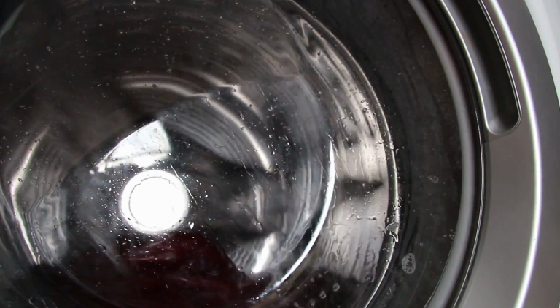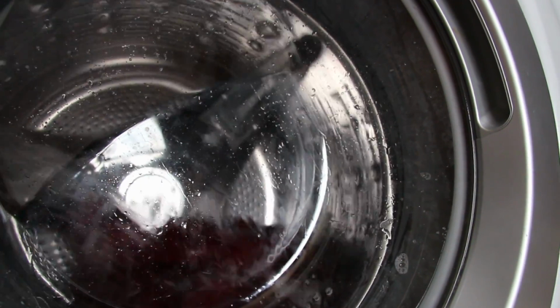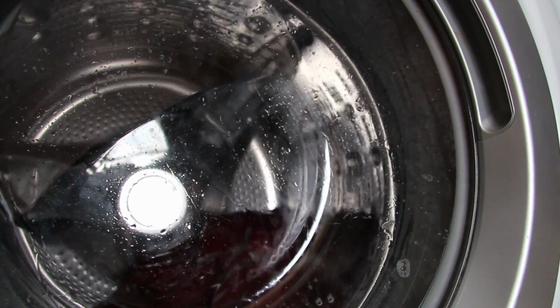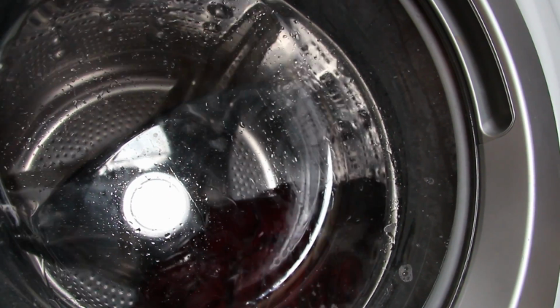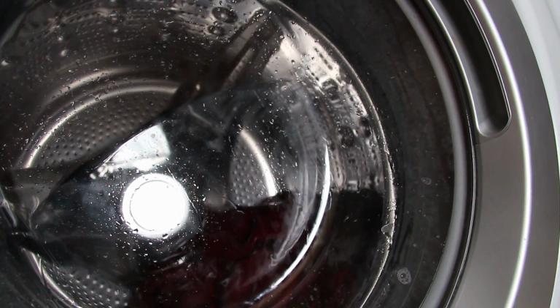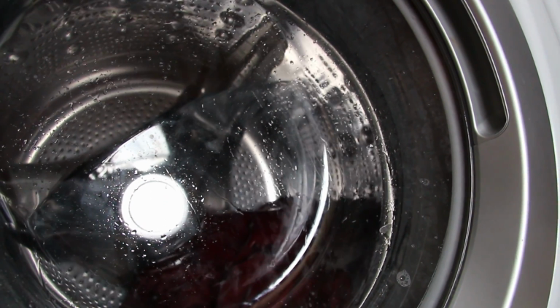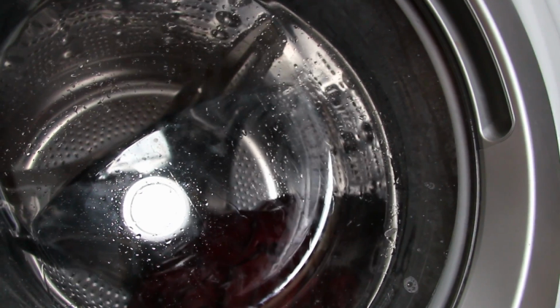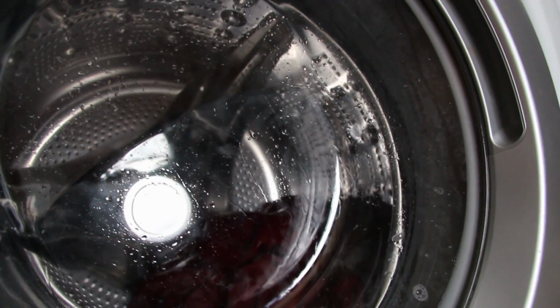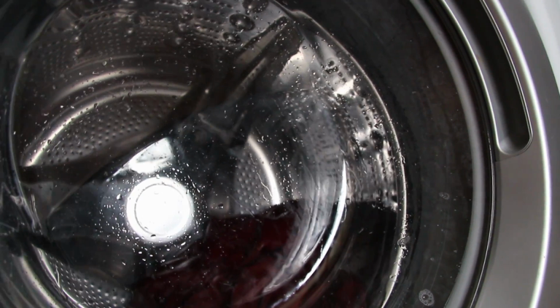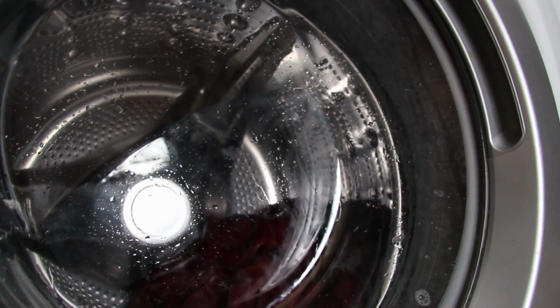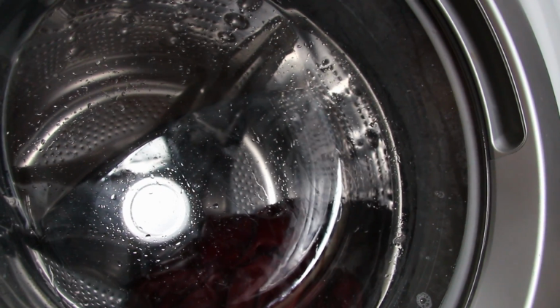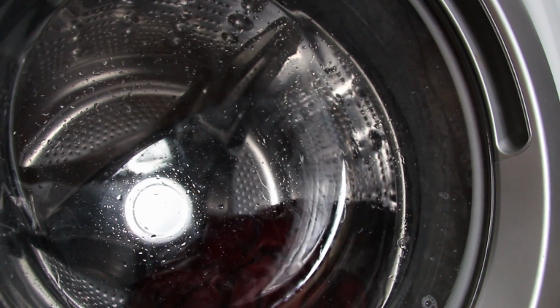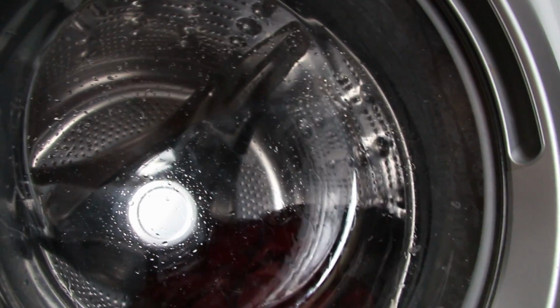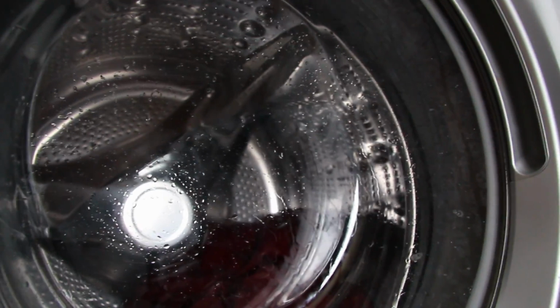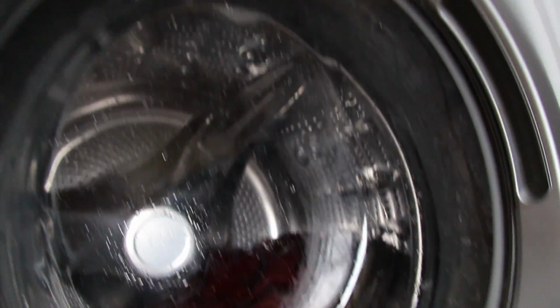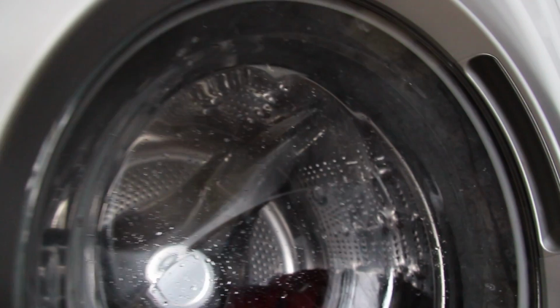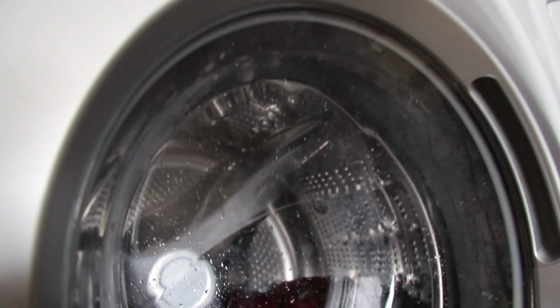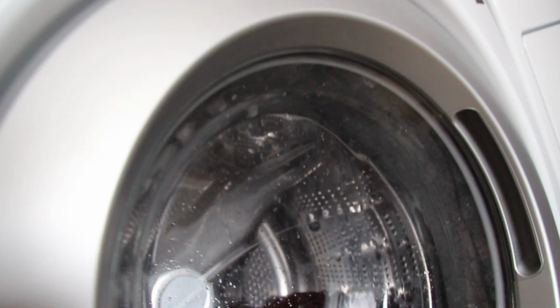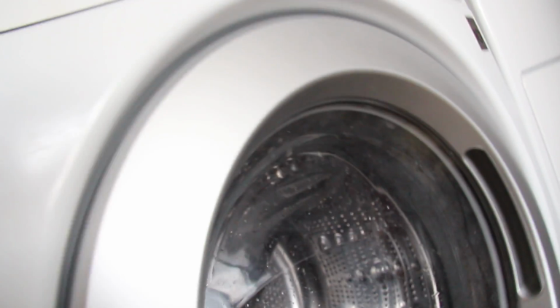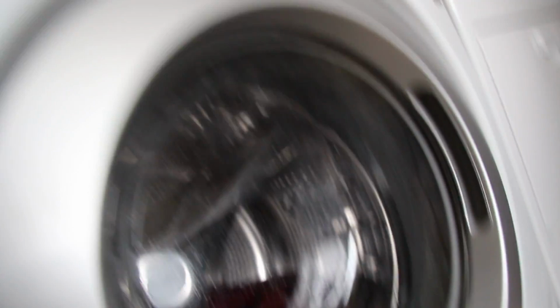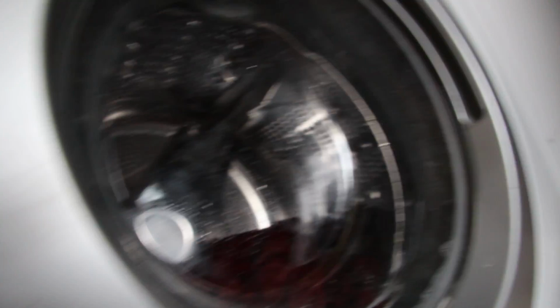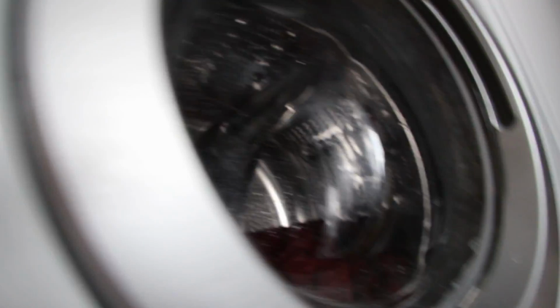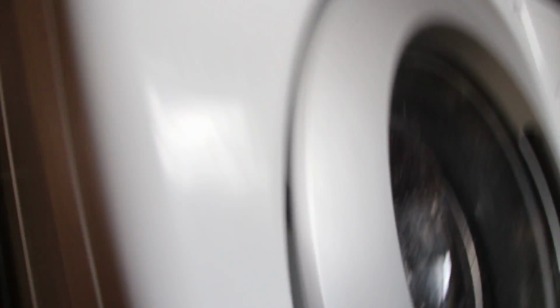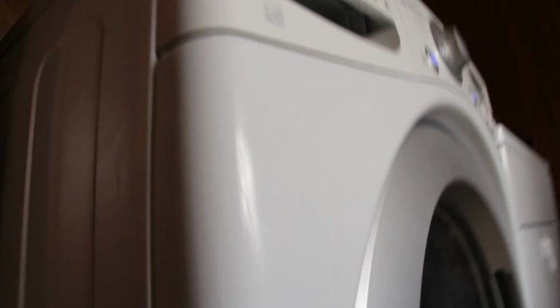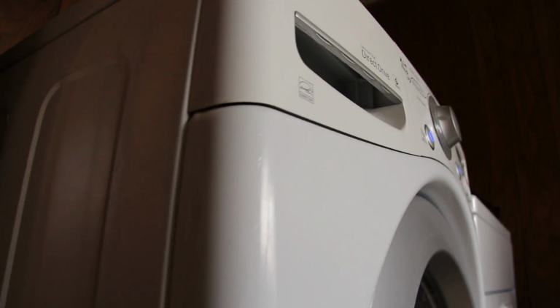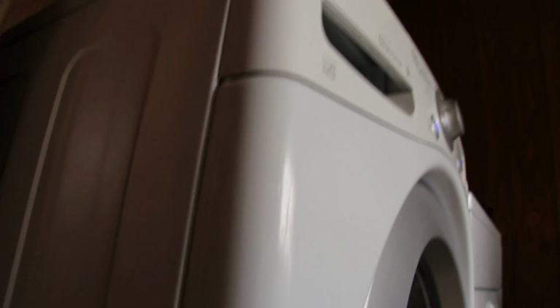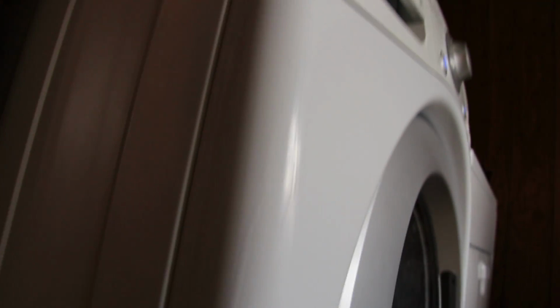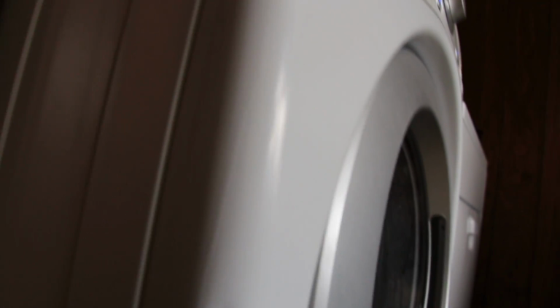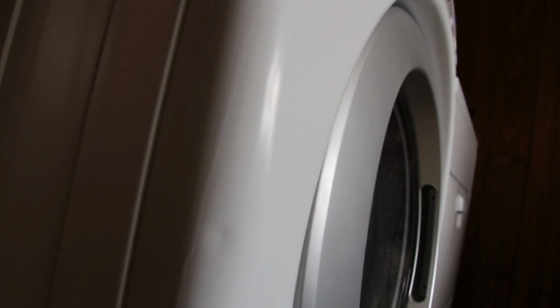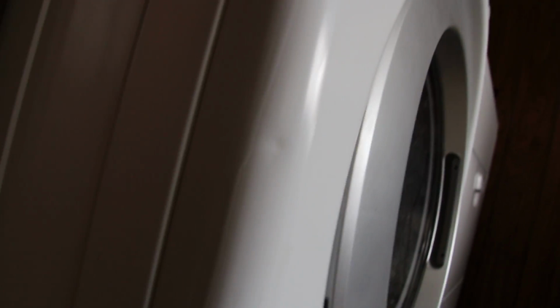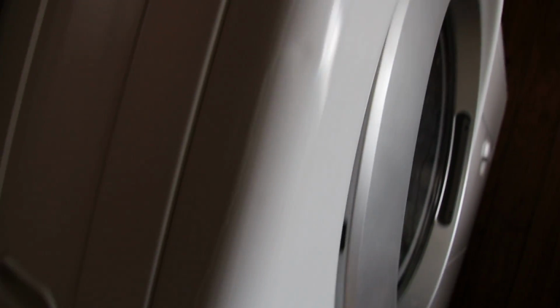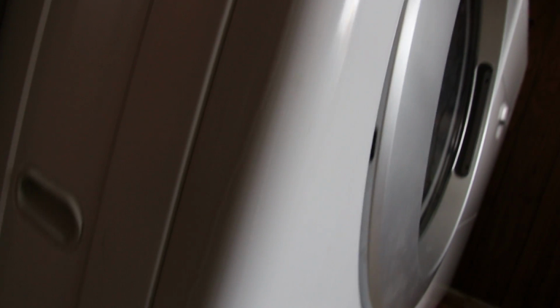The bearings are loud. The thing vibrates so bad and it bangs my pipes. It's leaking all the time.